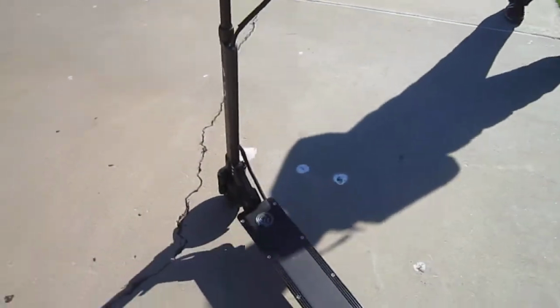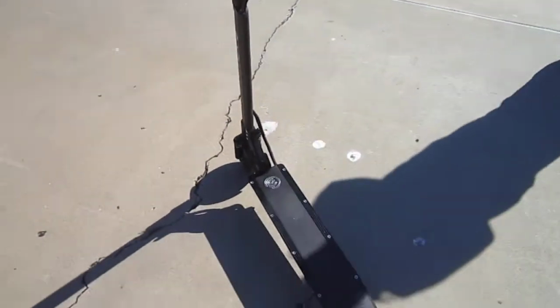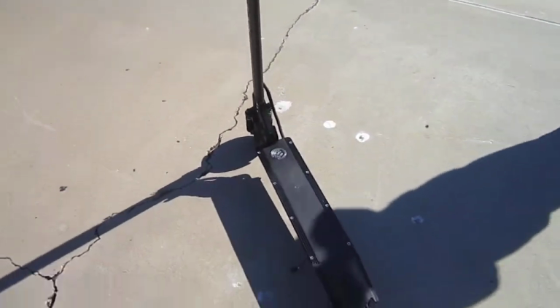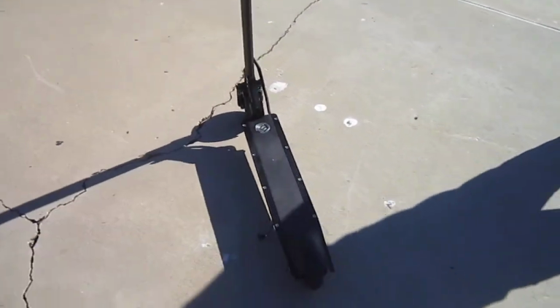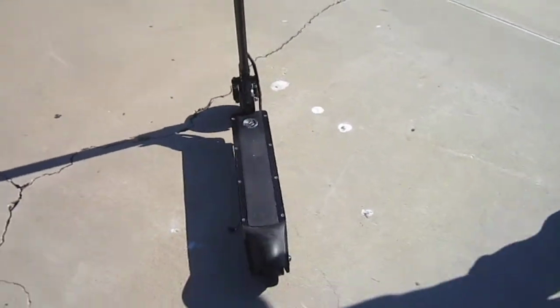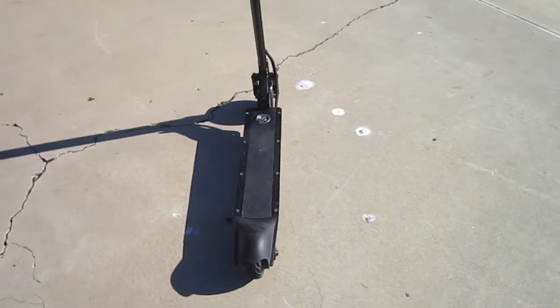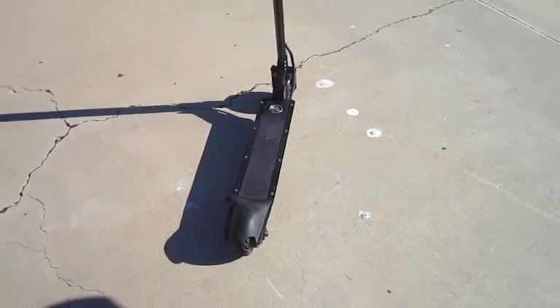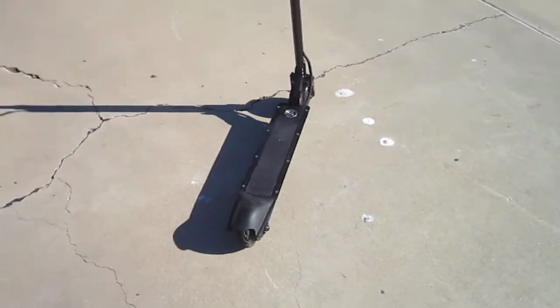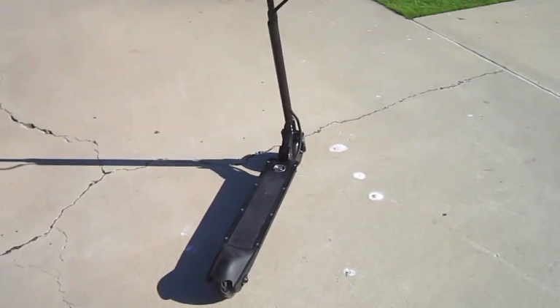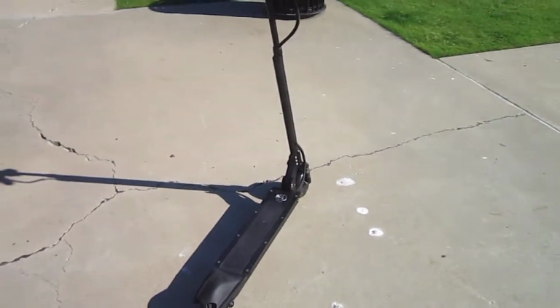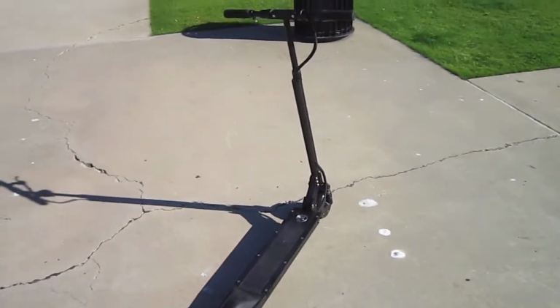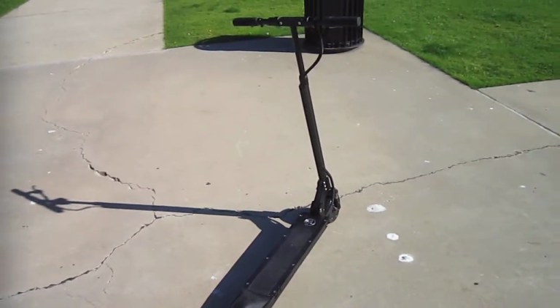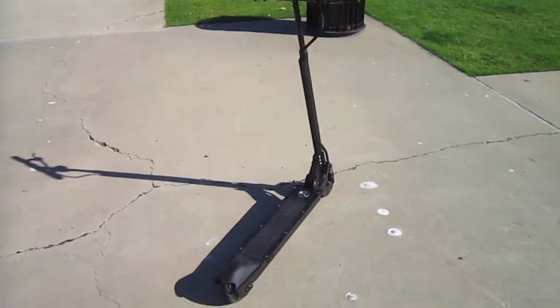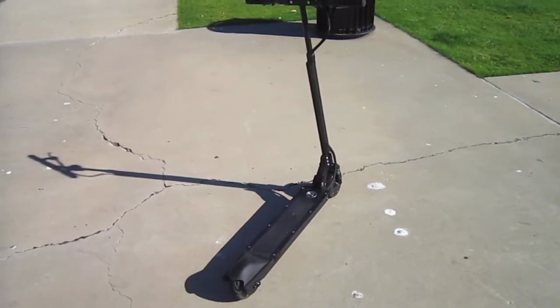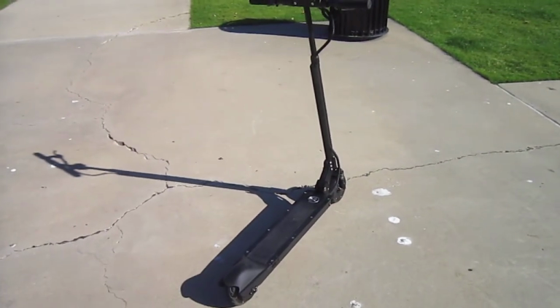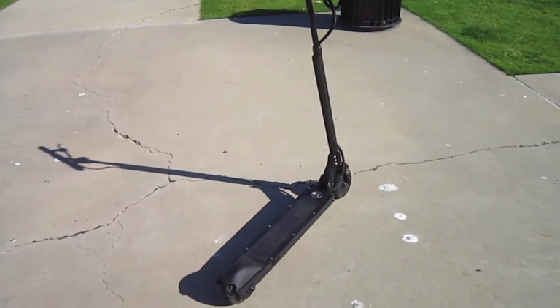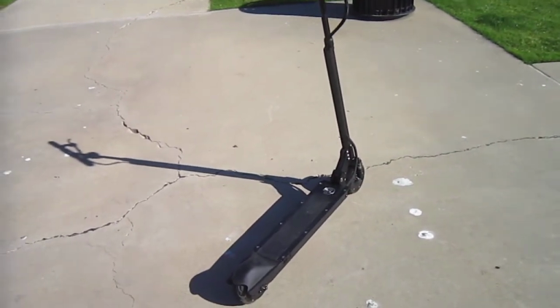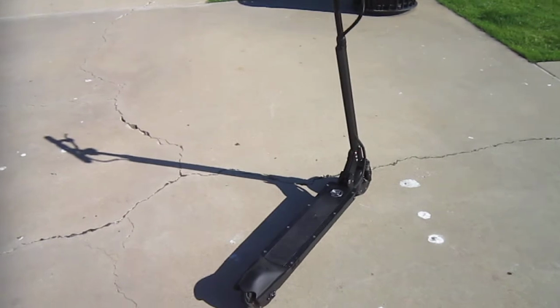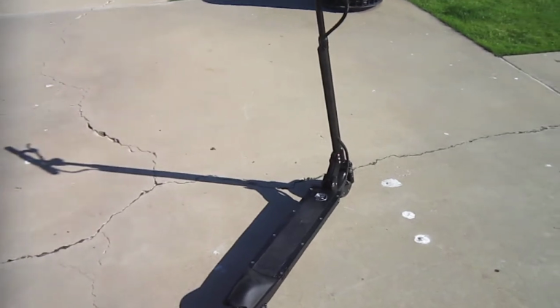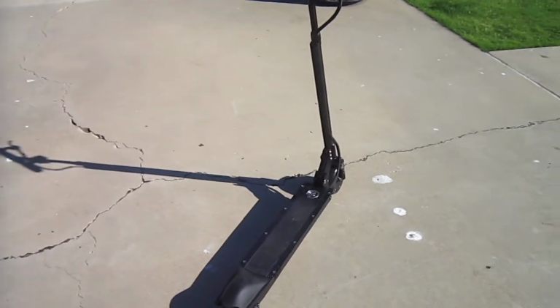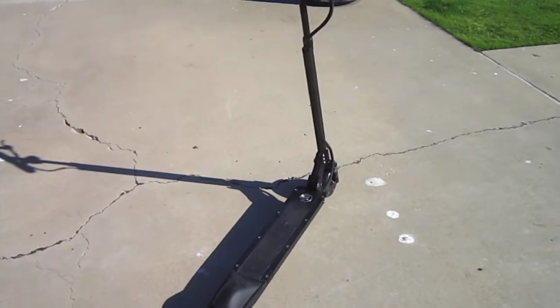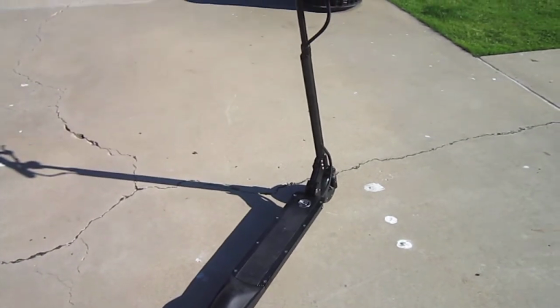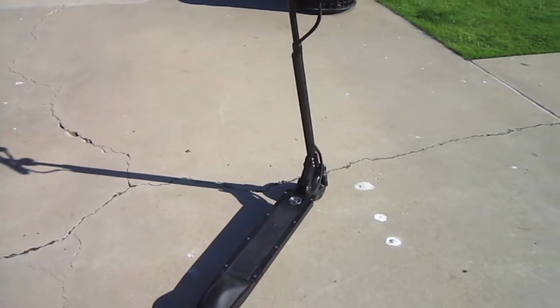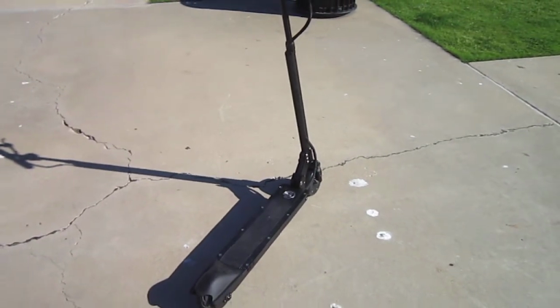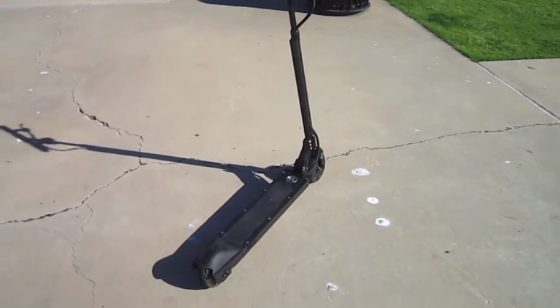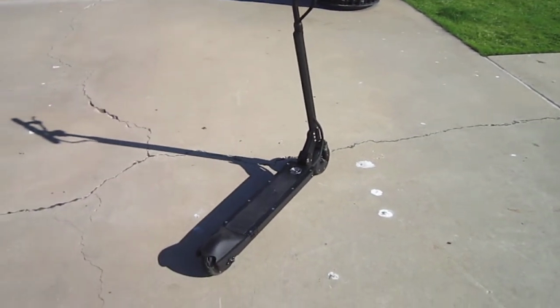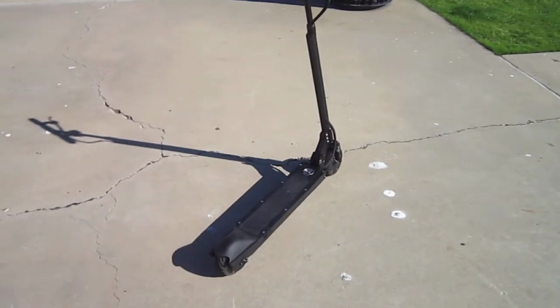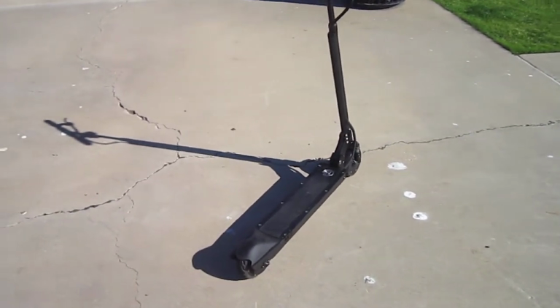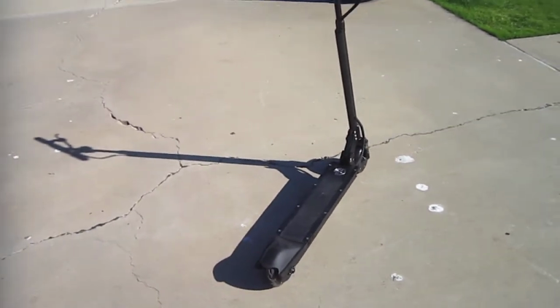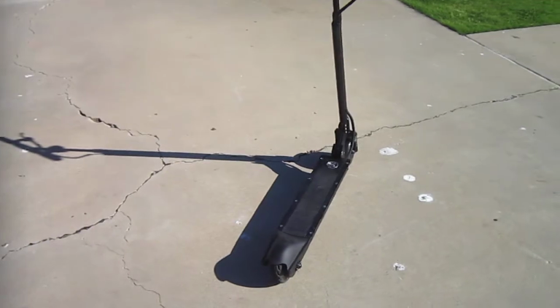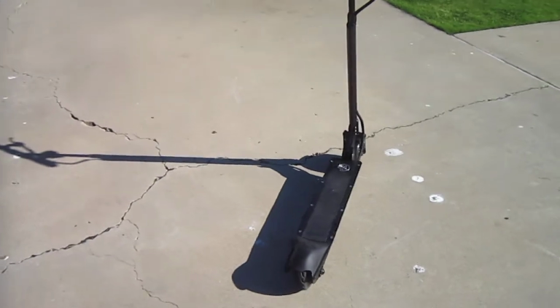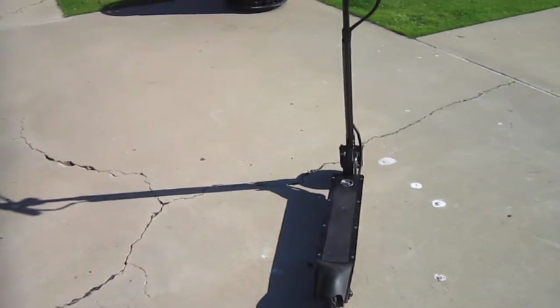I'm going to keep having some fun with this machine. It's kind of designed as last-mile transportation for public transportation — you know, parking a mile or two from your final destination. Let's pull it out and motor on down the road.